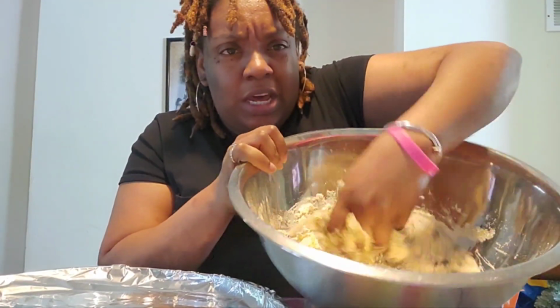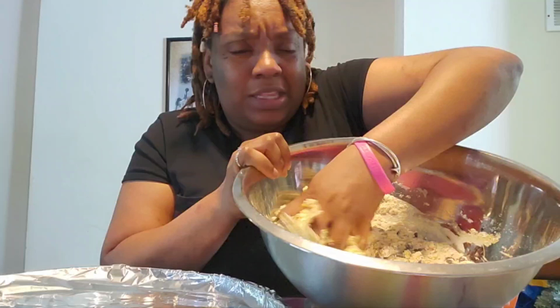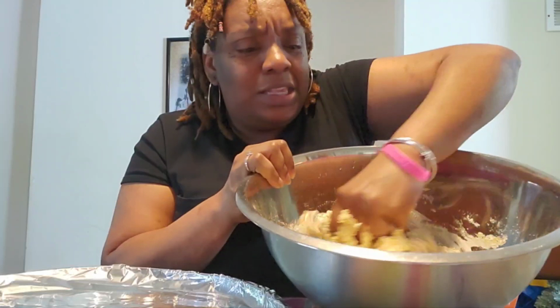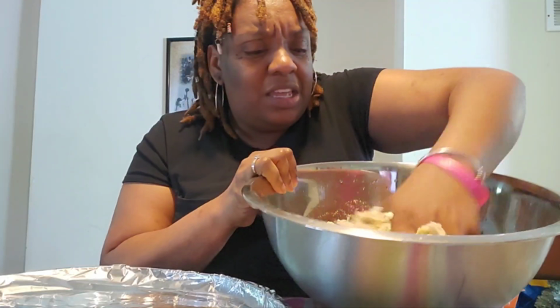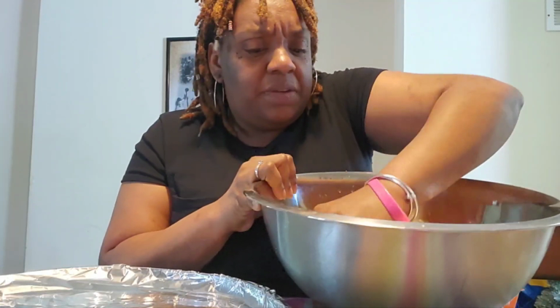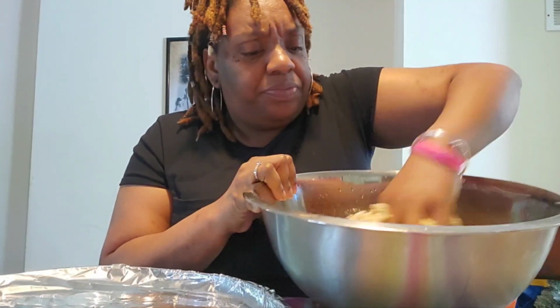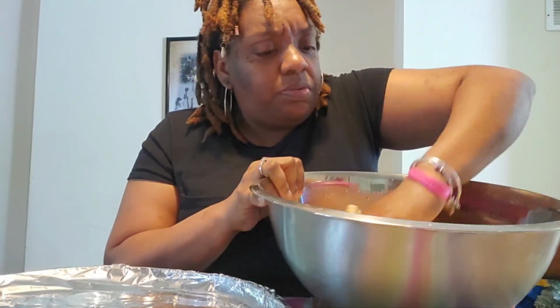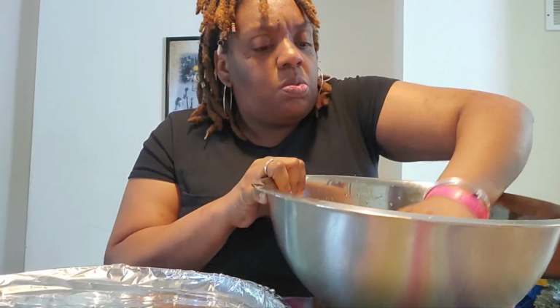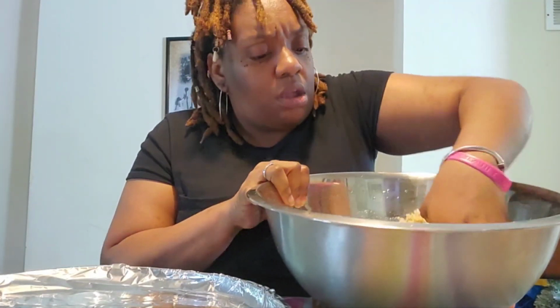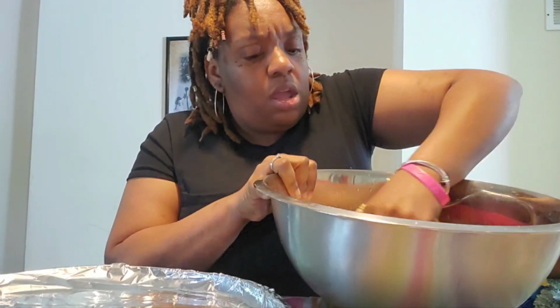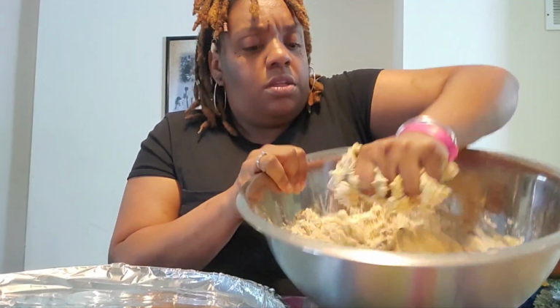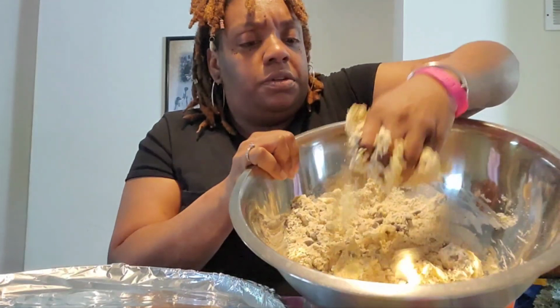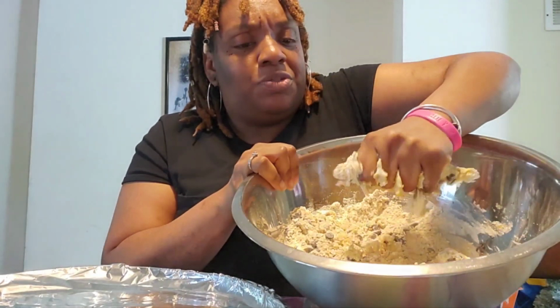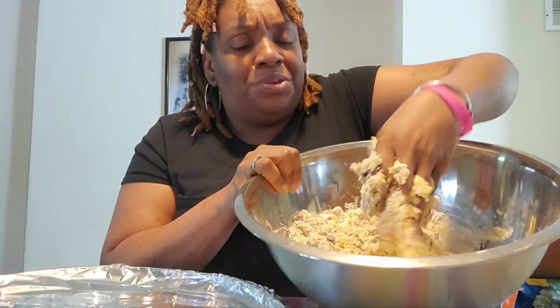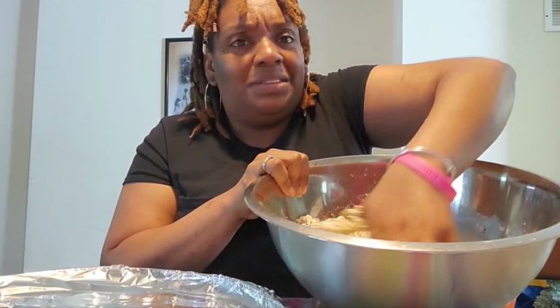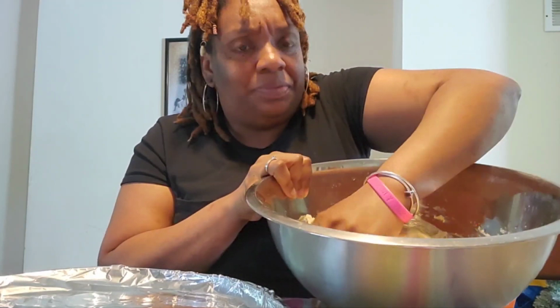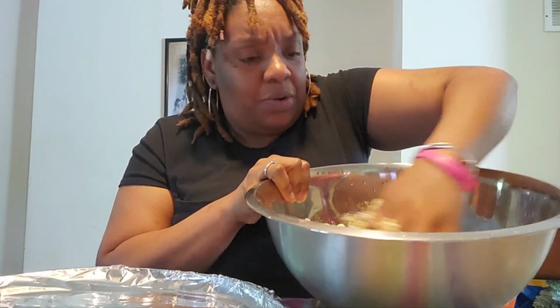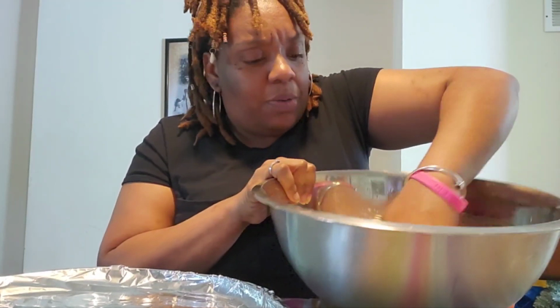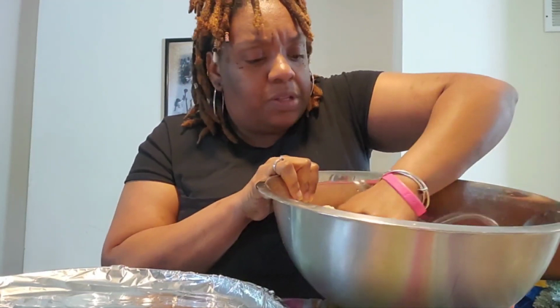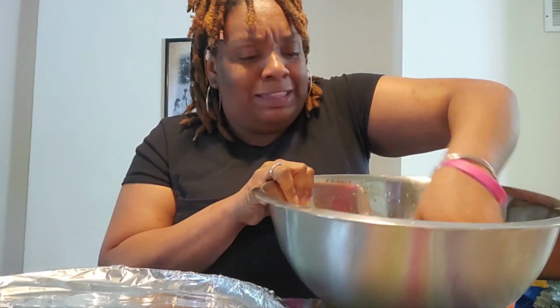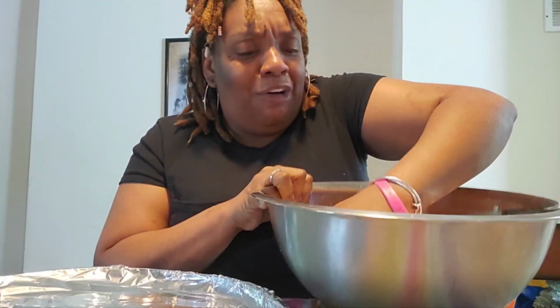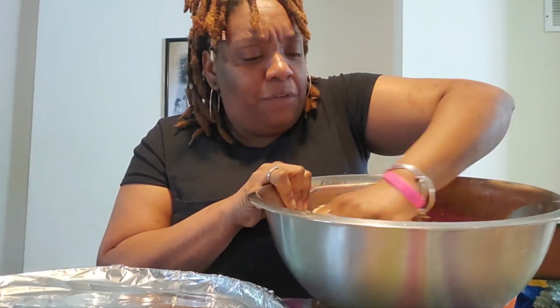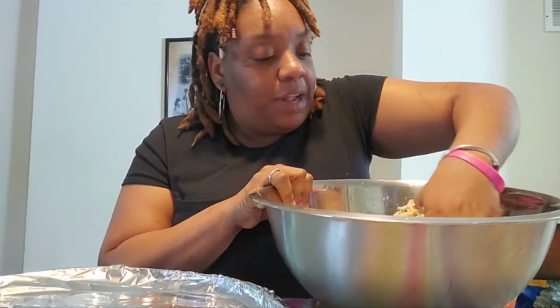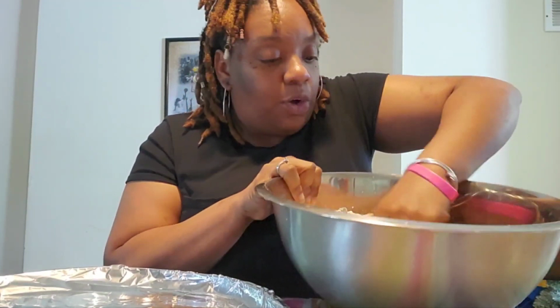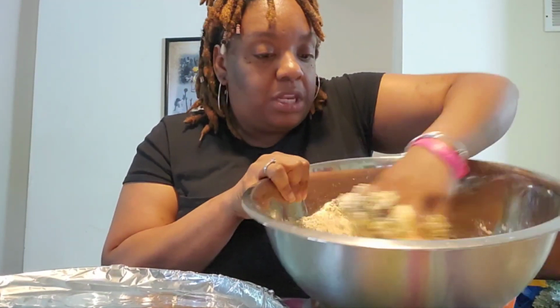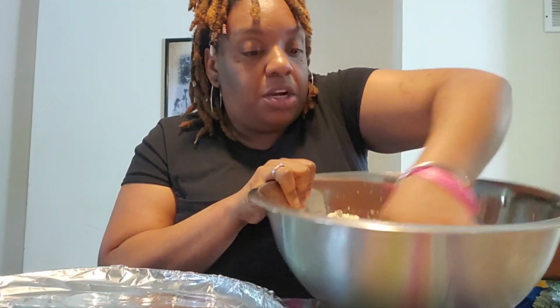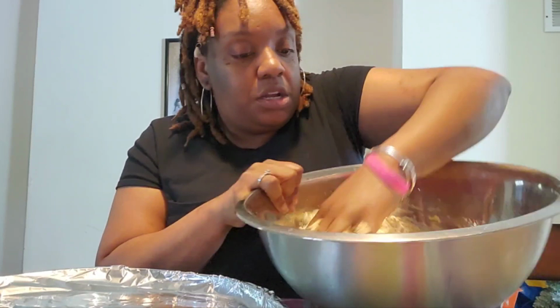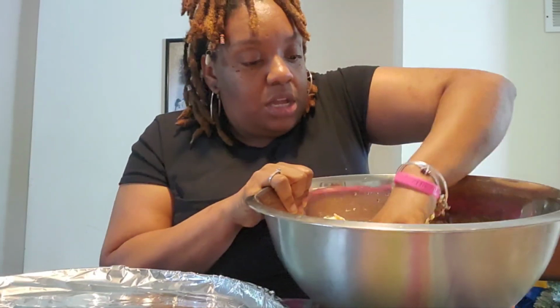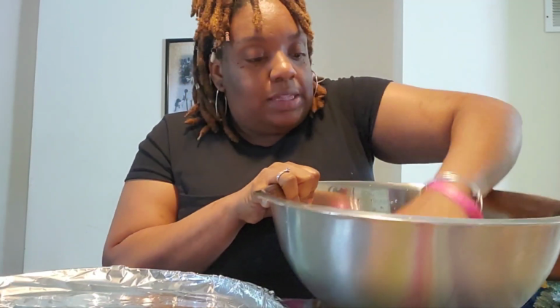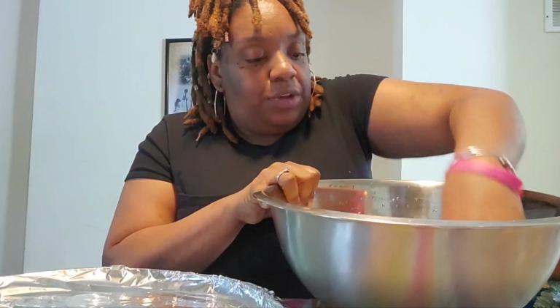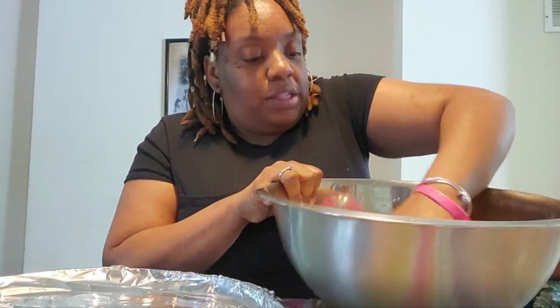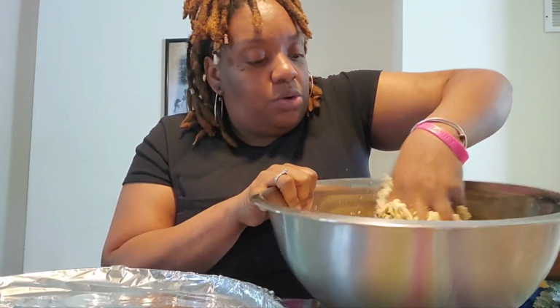Until it comes to this consistency. I don't know why I always do this to myself — but I see the oats in there, yes I do, I see the oats.